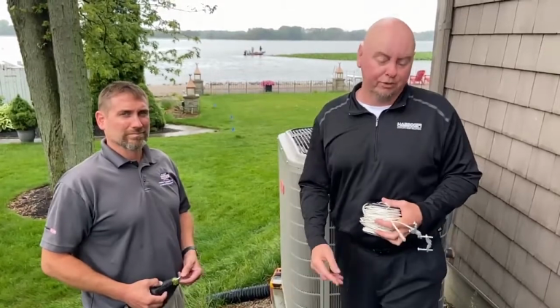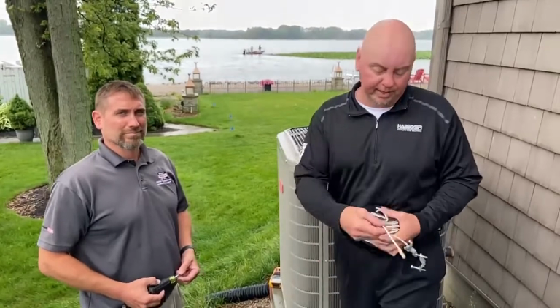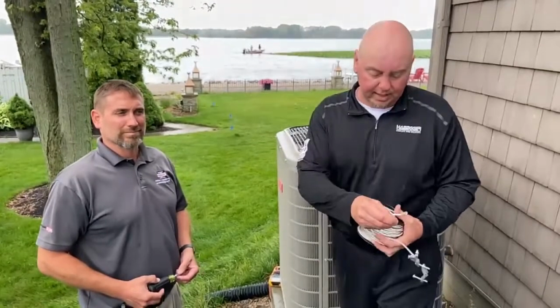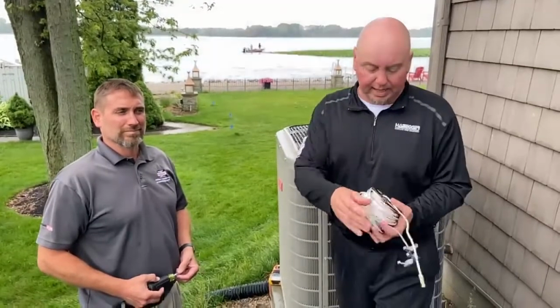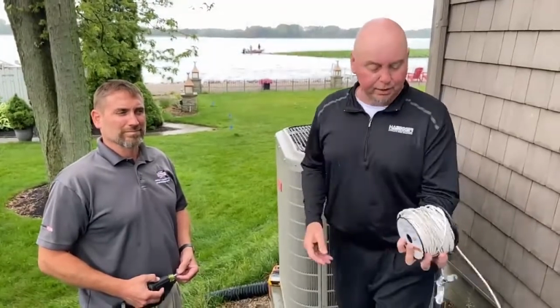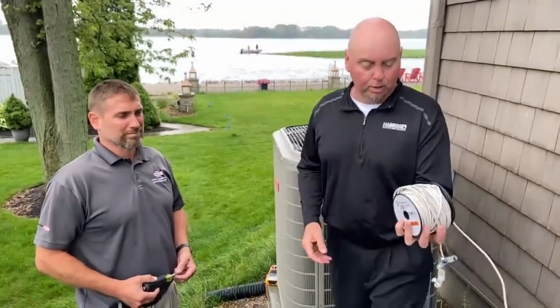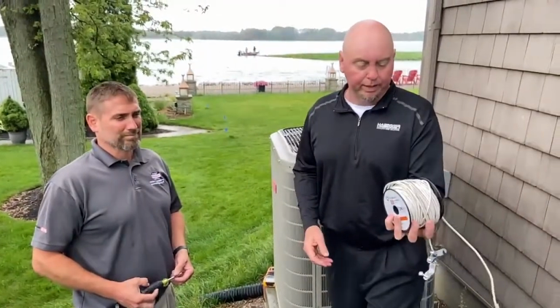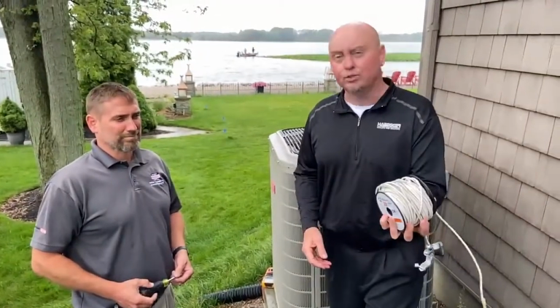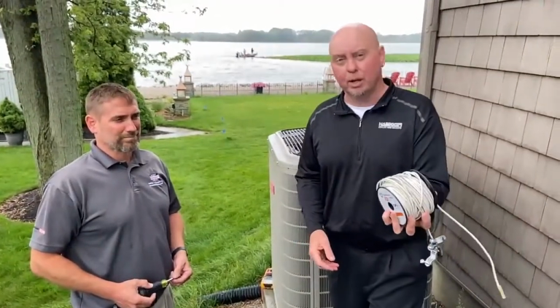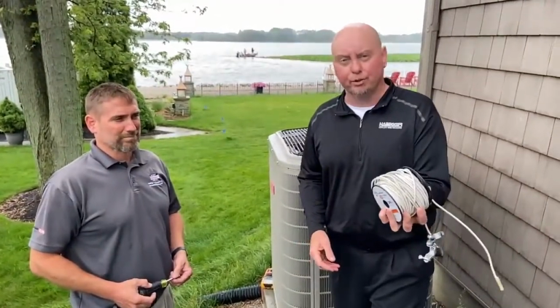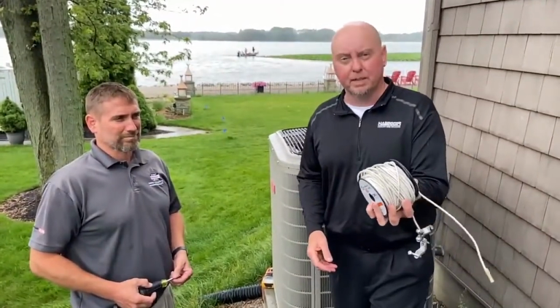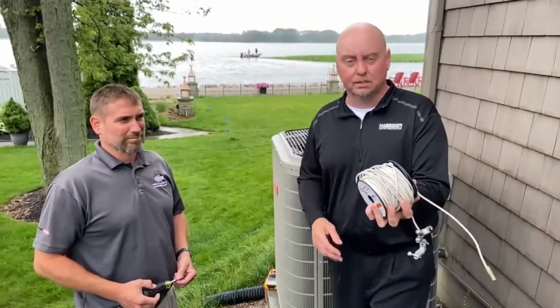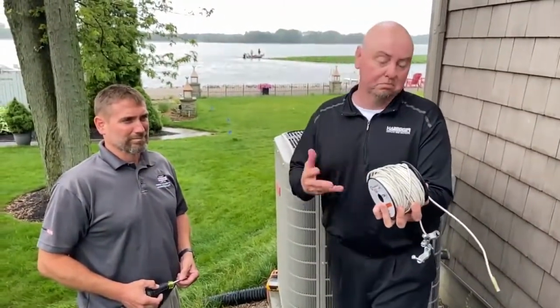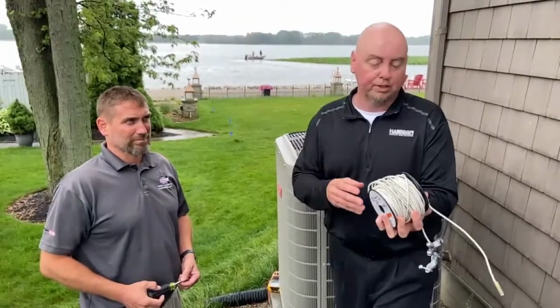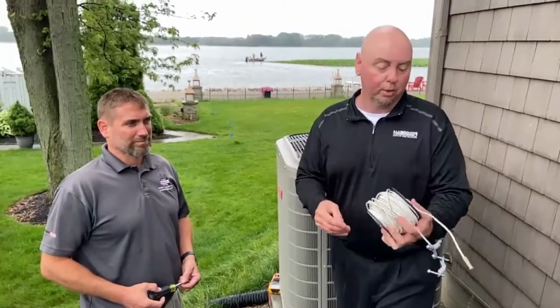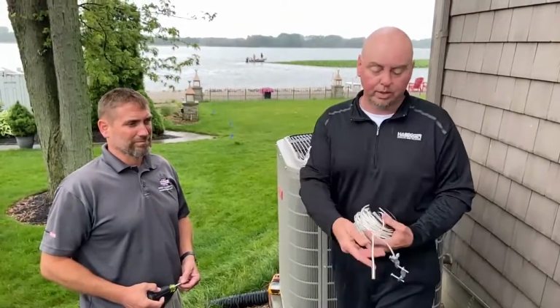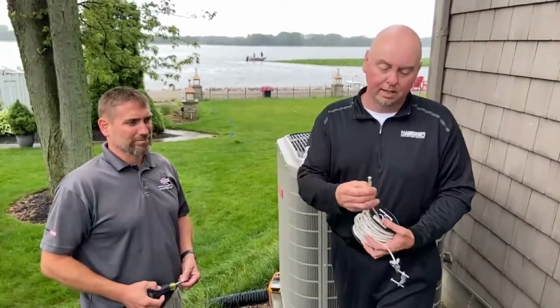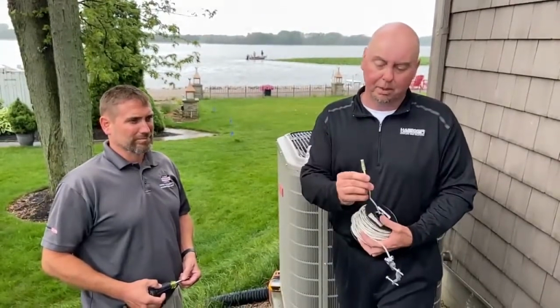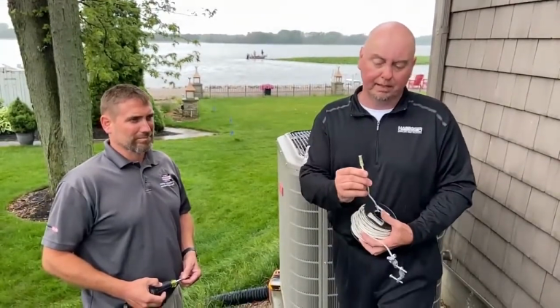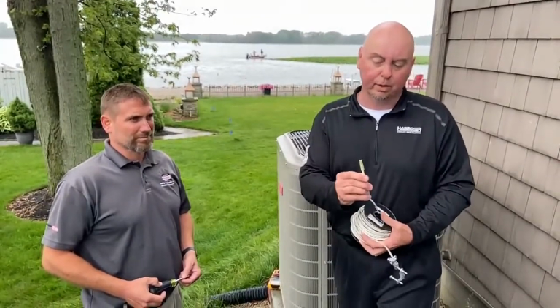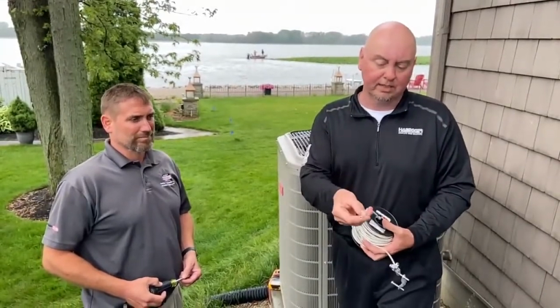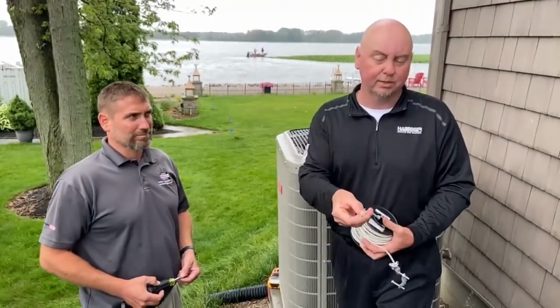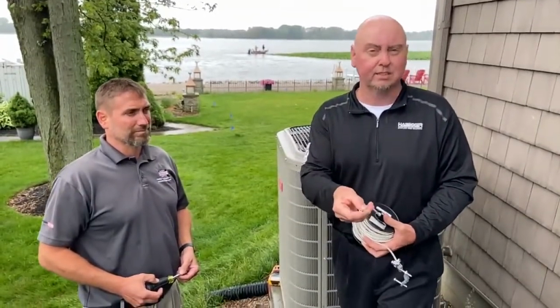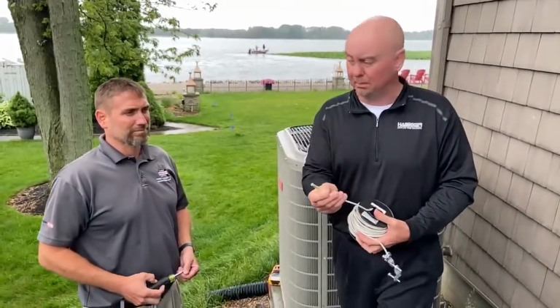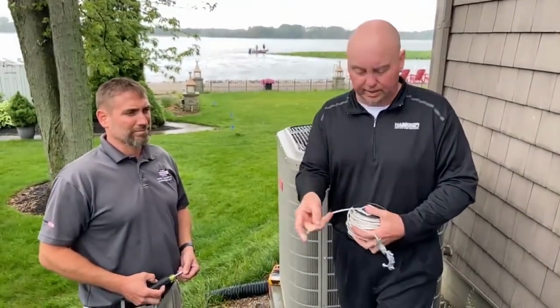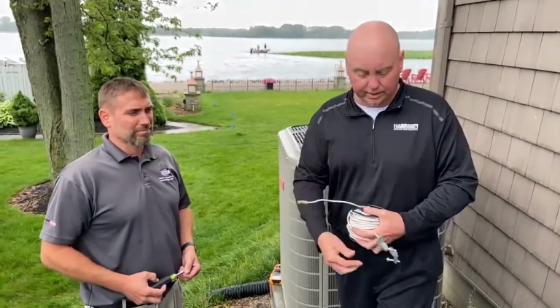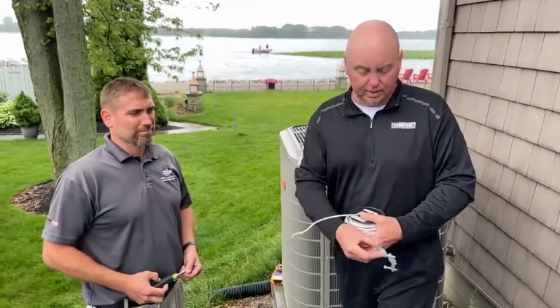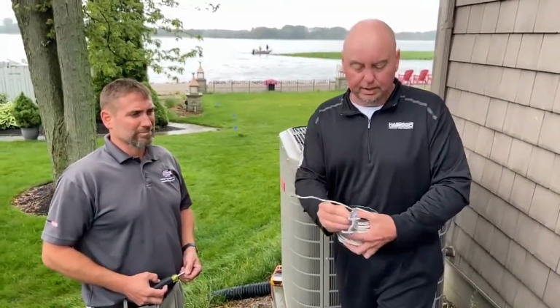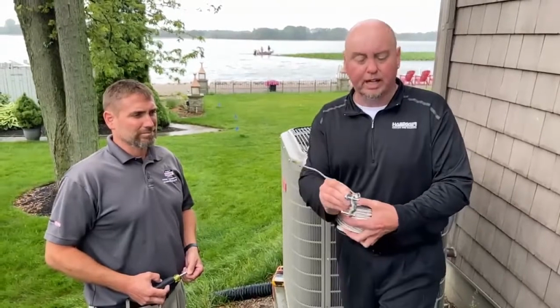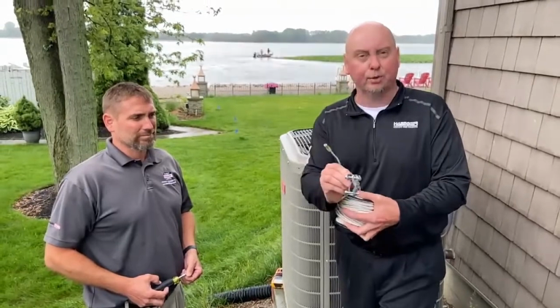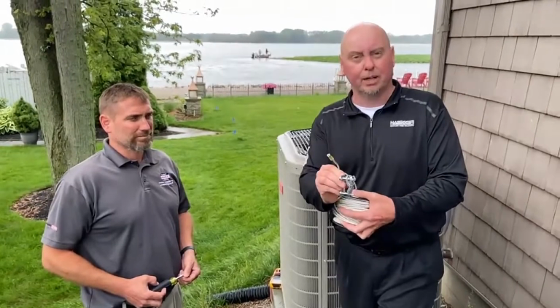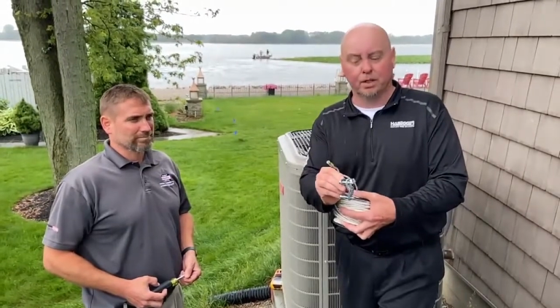It's actually very easy. I have a spool of wire here. I use 10 wire stranded because it's just easy to work with. I put a buck connector on one side so it's easy to stick a meter lead in there. The other side has a ground clamp on it.